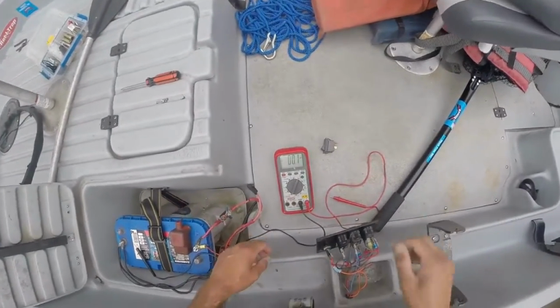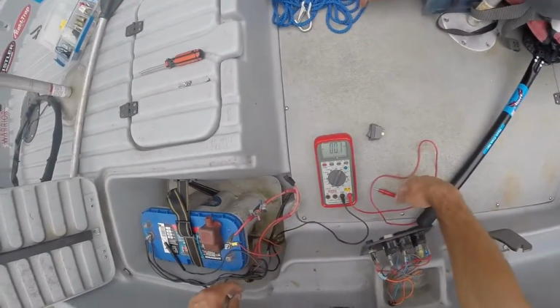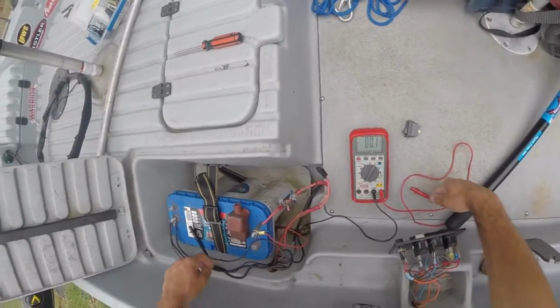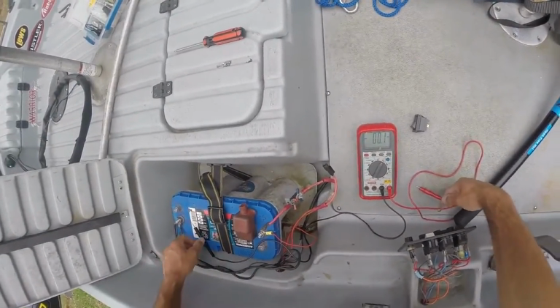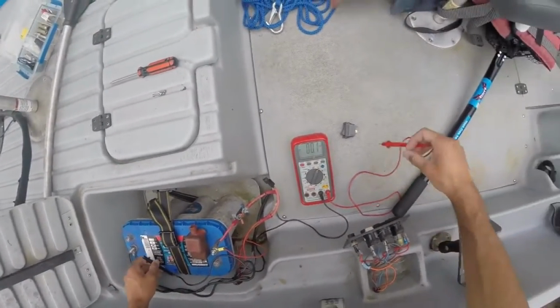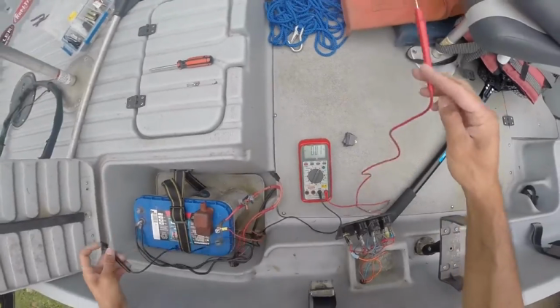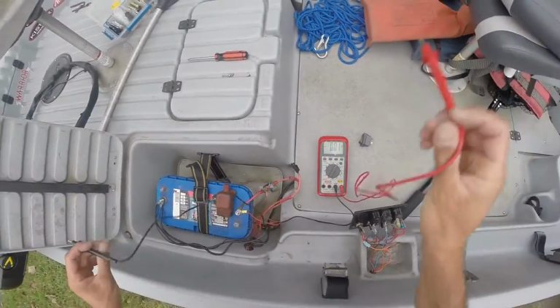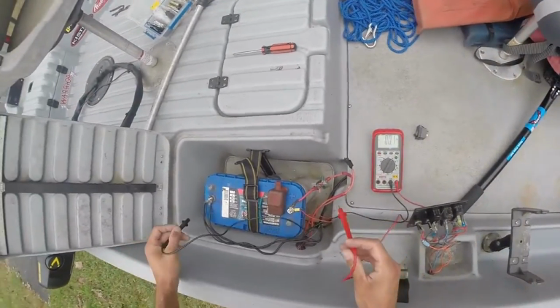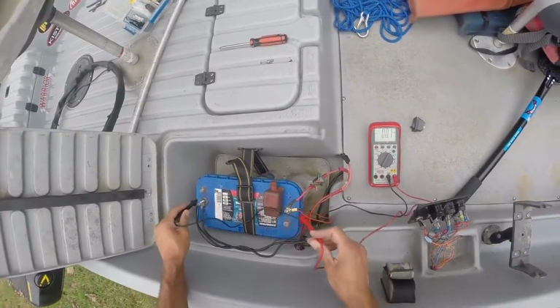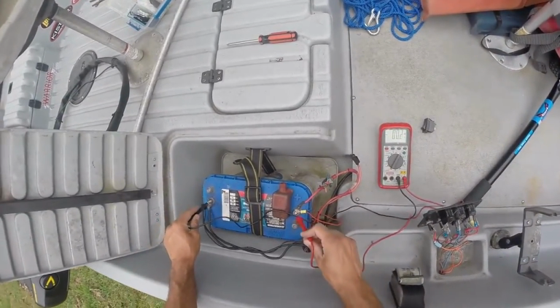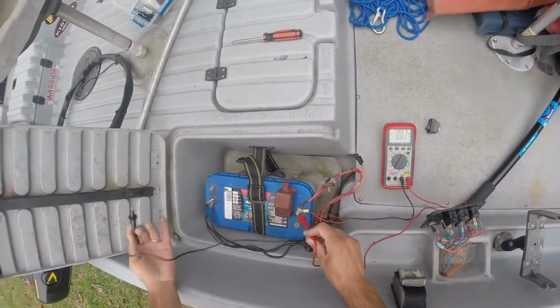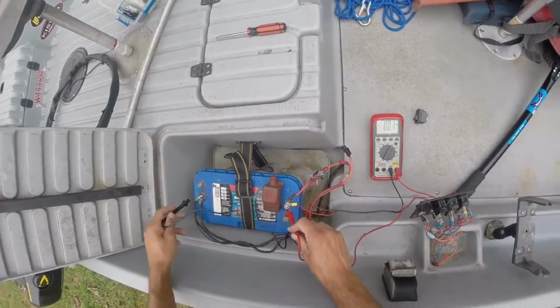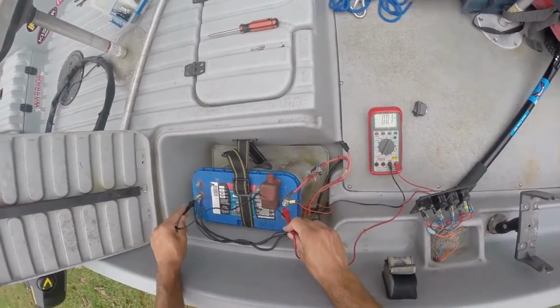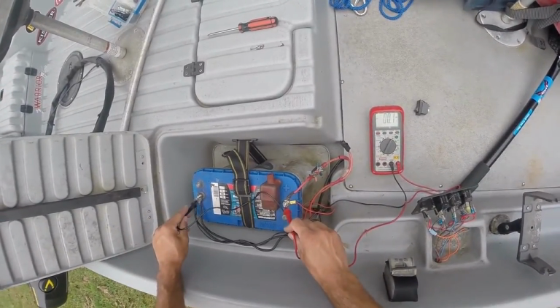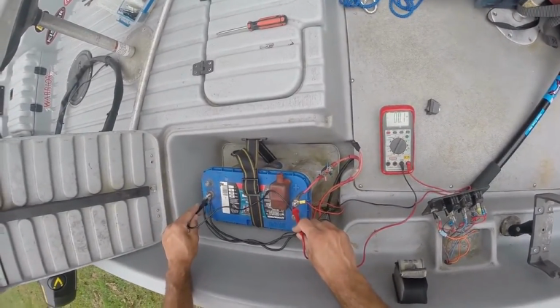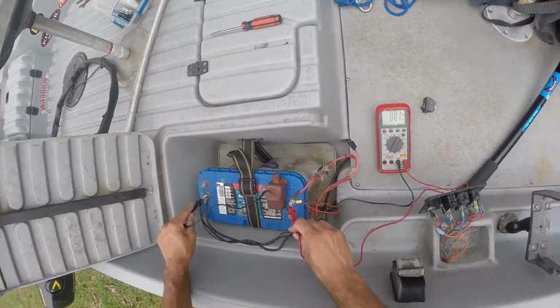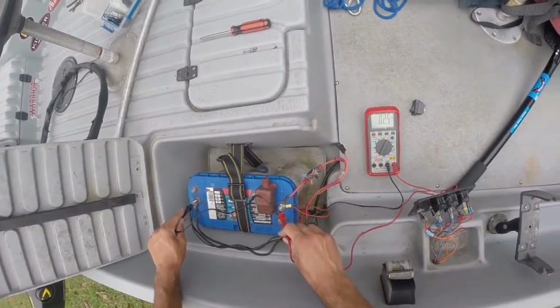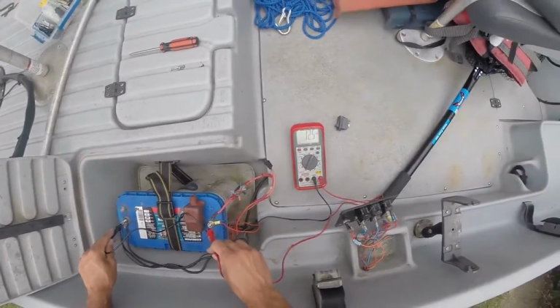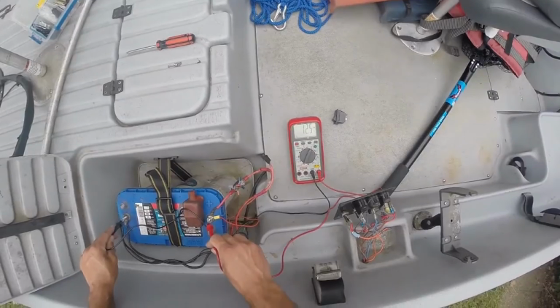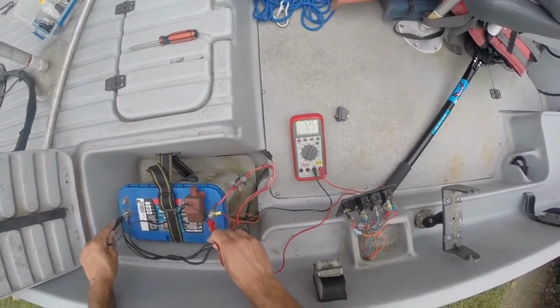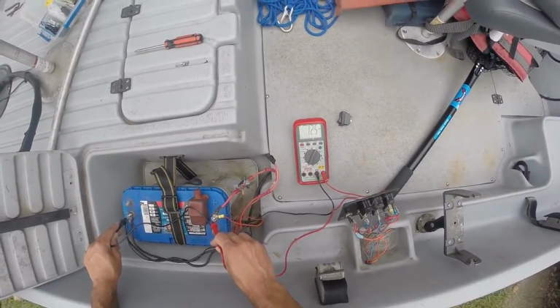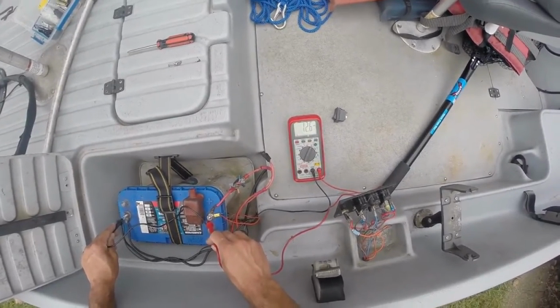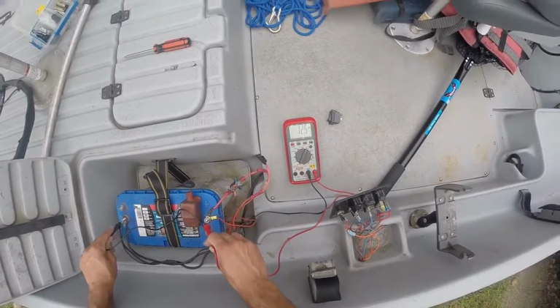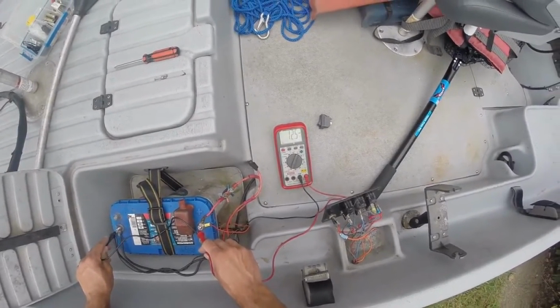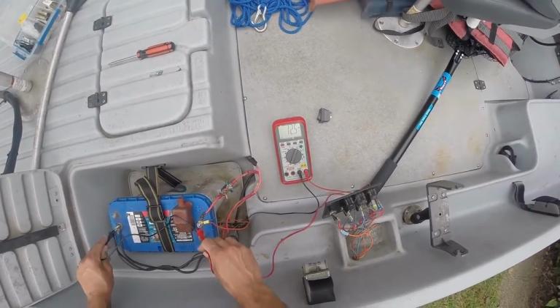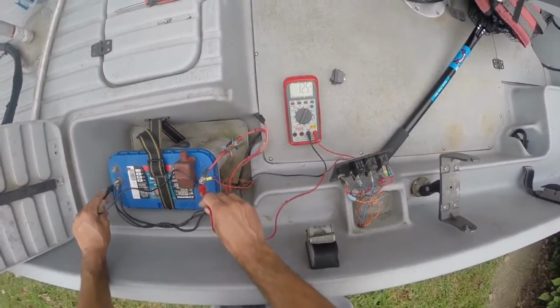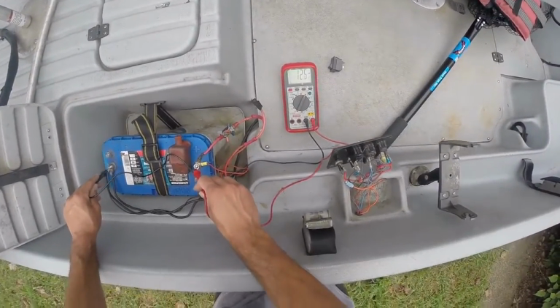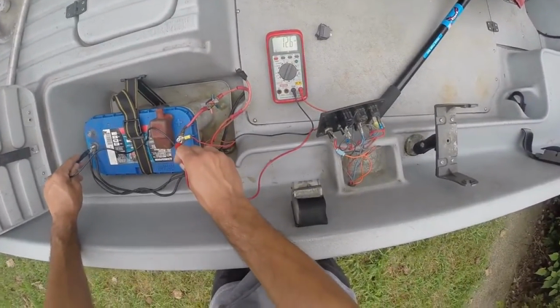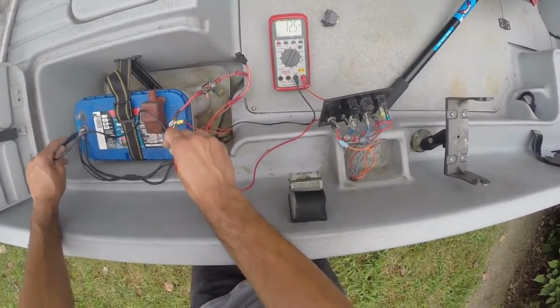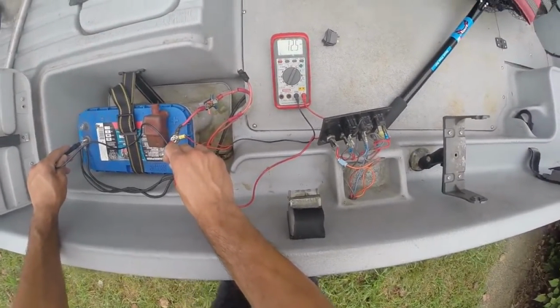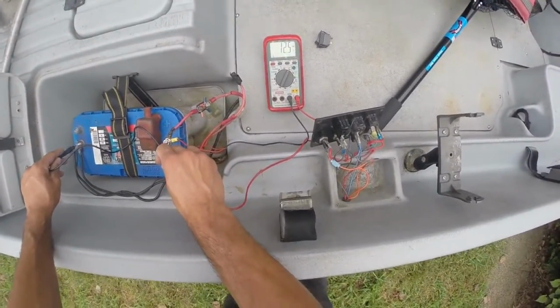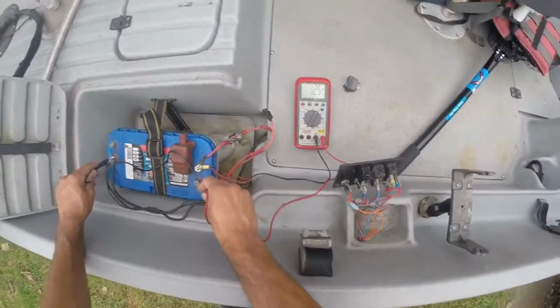Get your voltmeter. As you can see, black on negative and red on positive — we've got voltage at the battery.